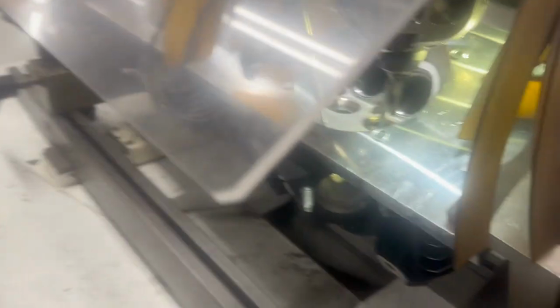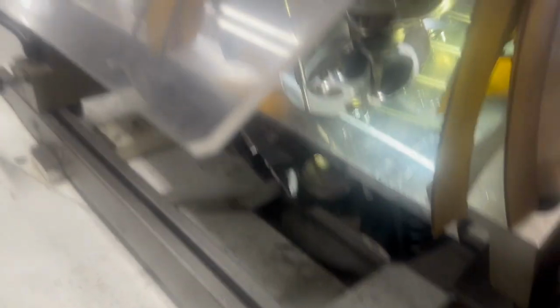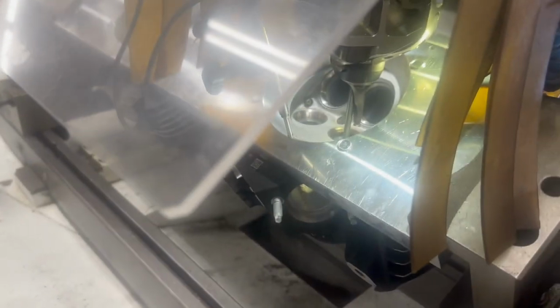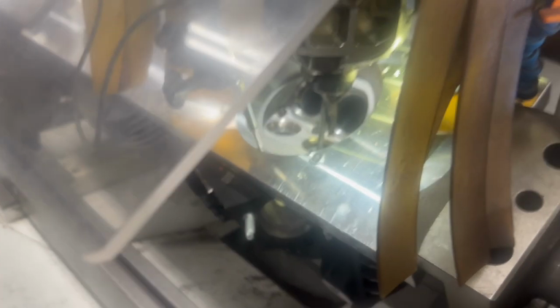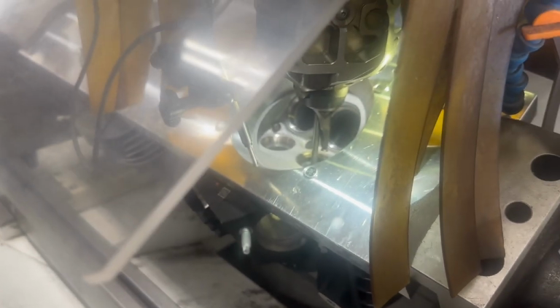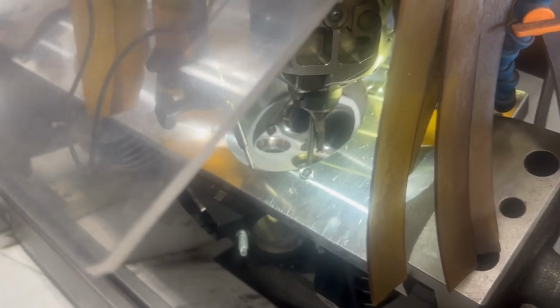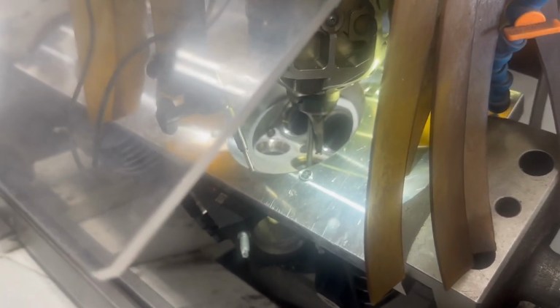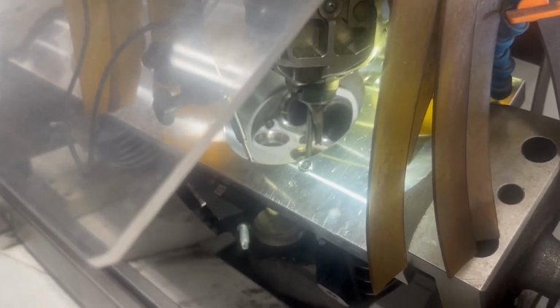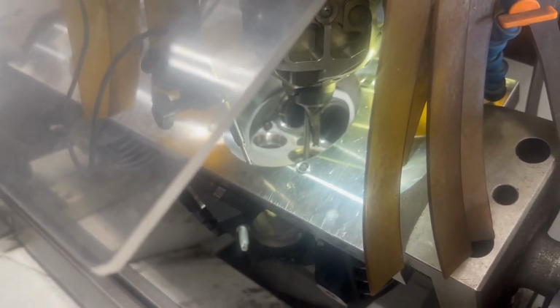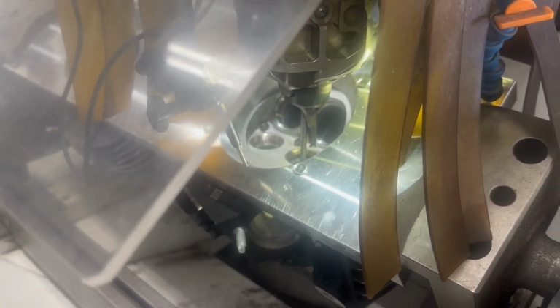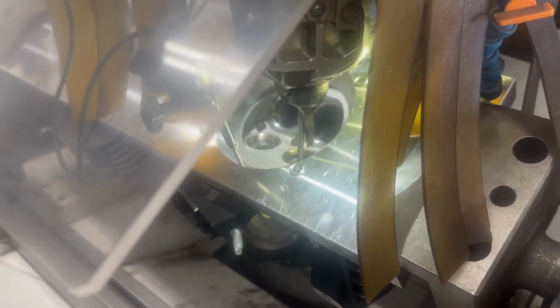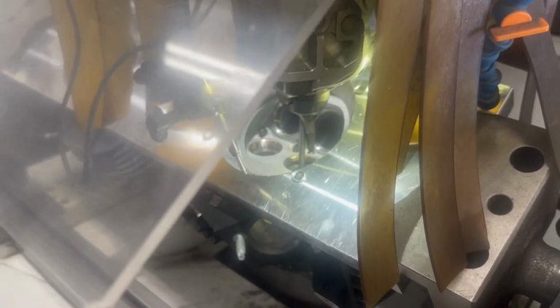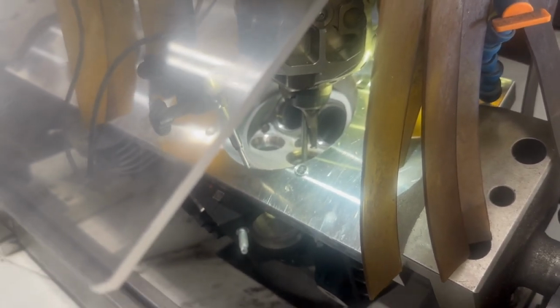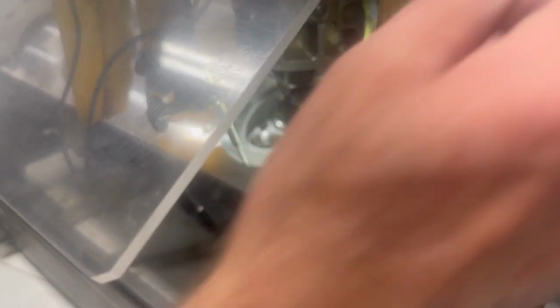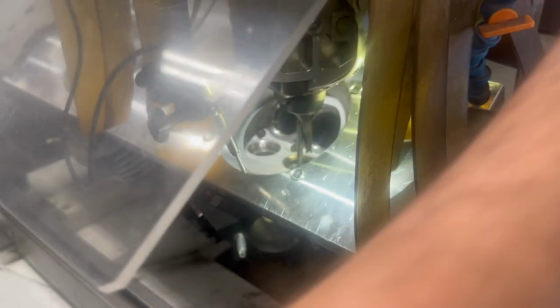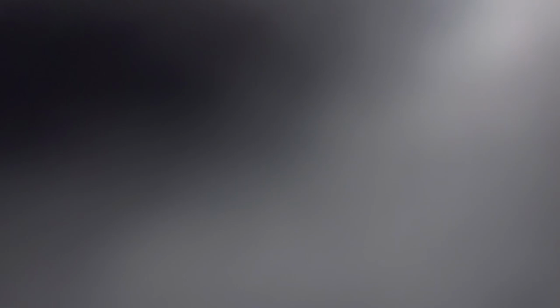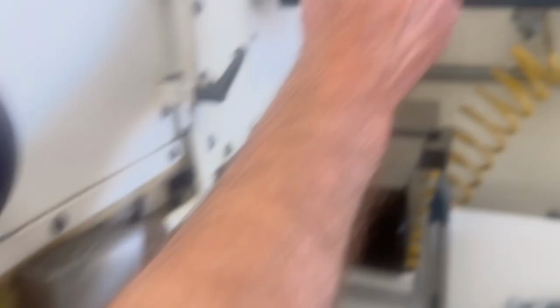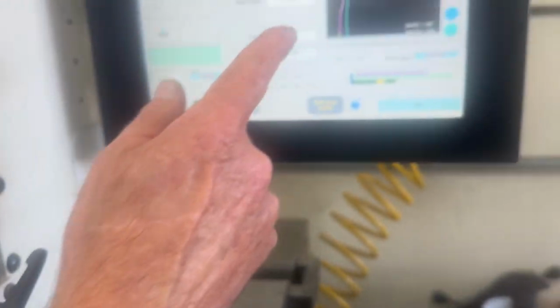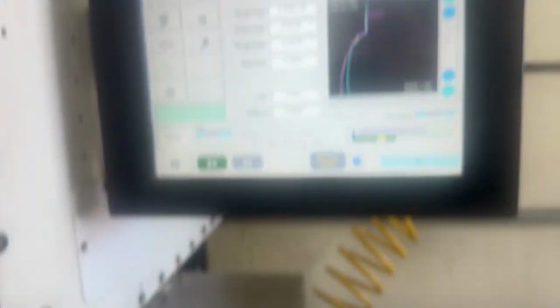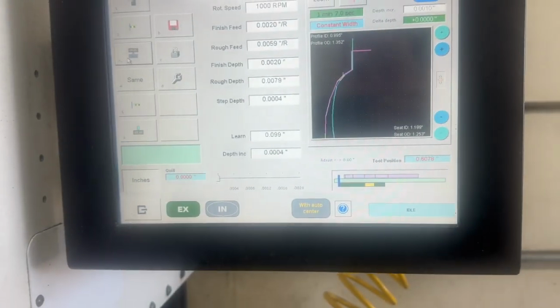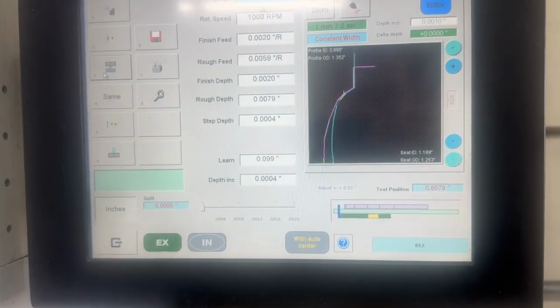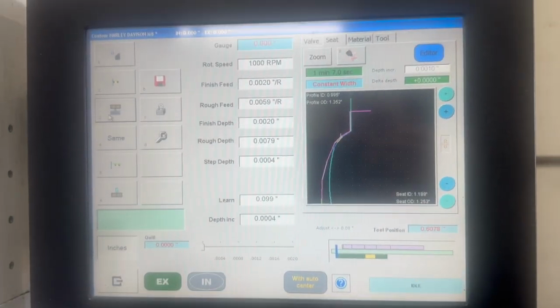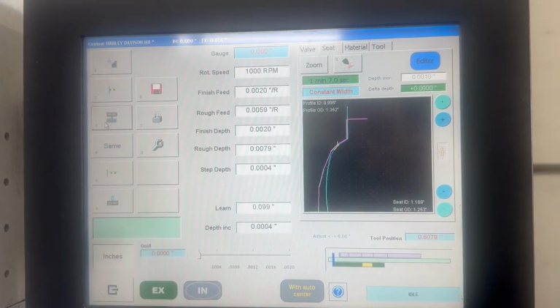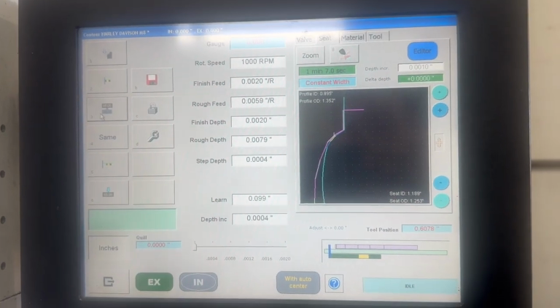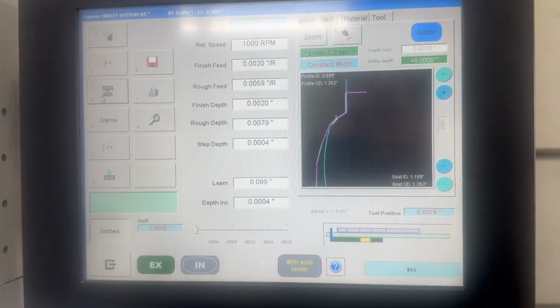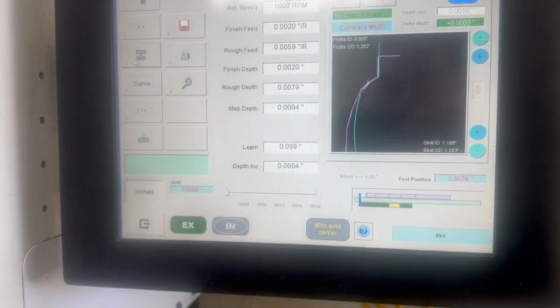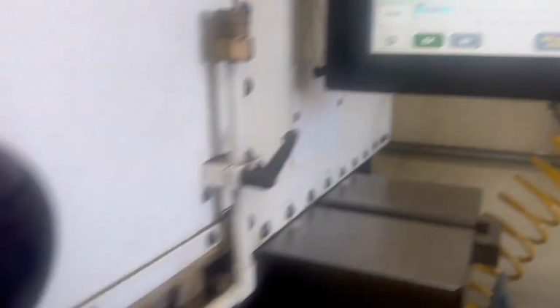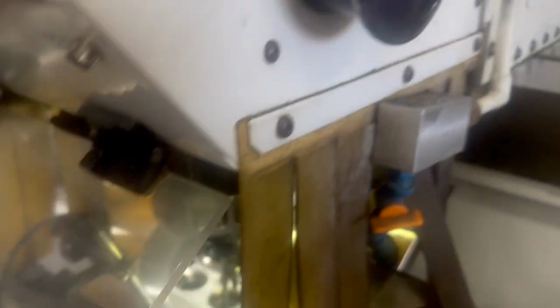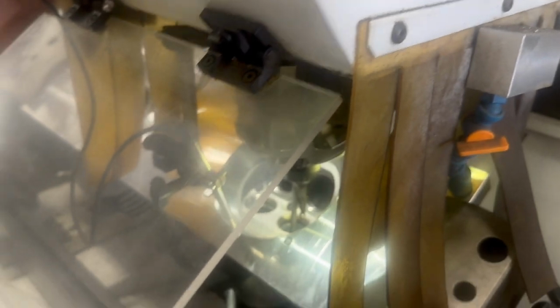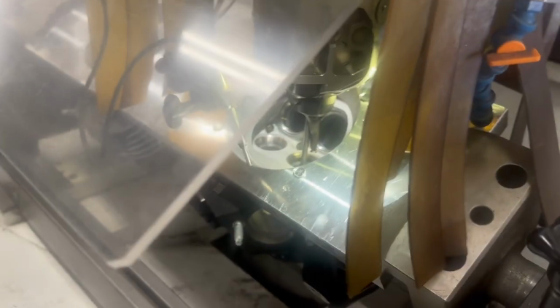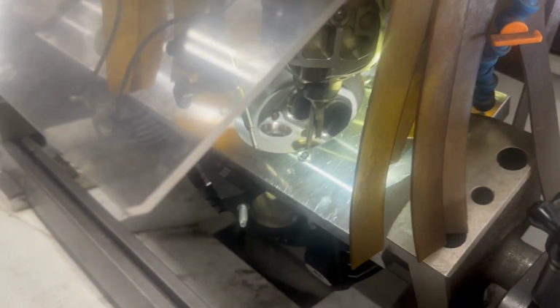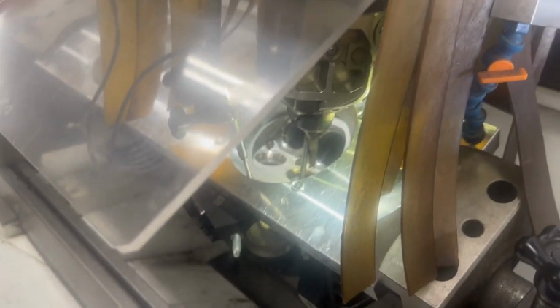I set this up for an 89% throat ratio, and I also did a Venturi seat there, as you can see on the screen. We'll run the part, and here we go.